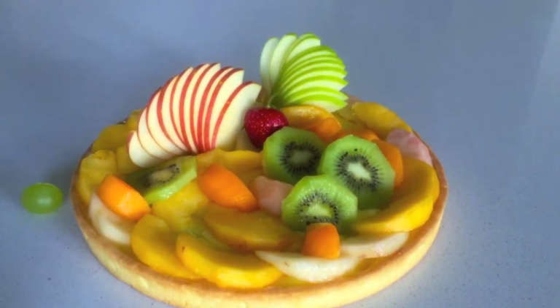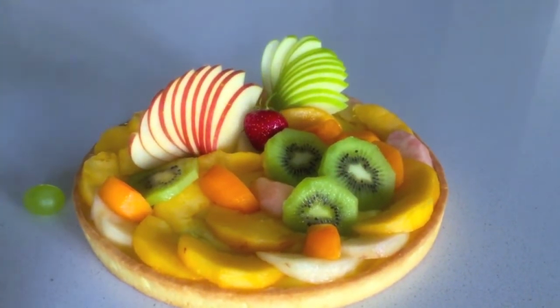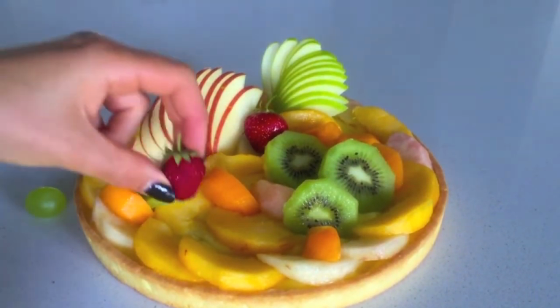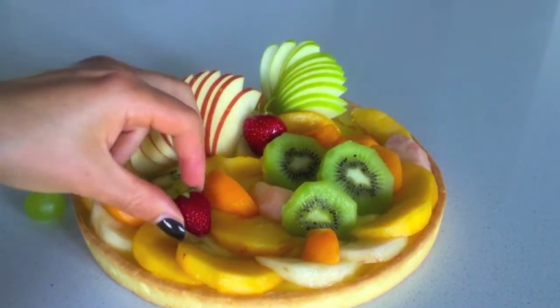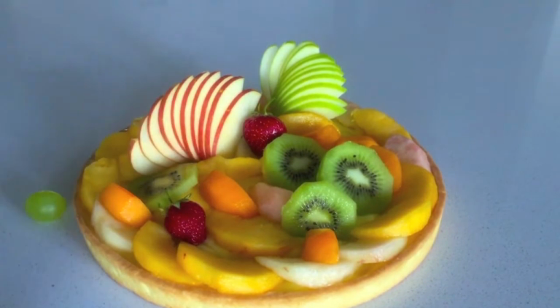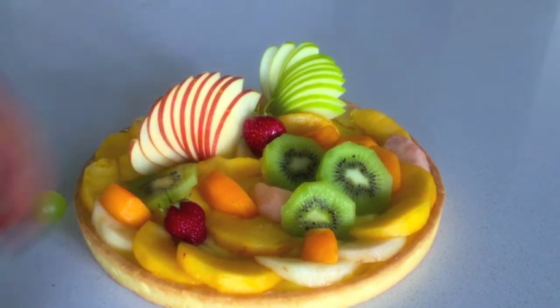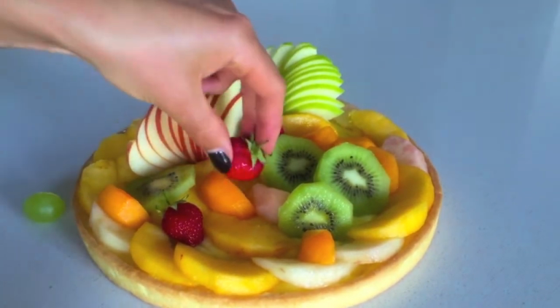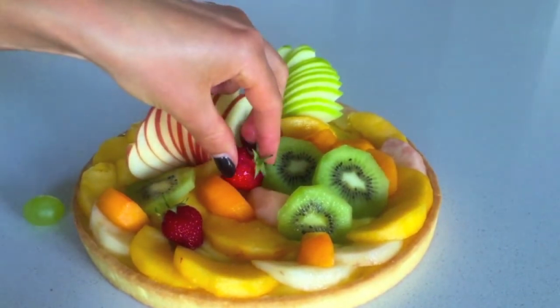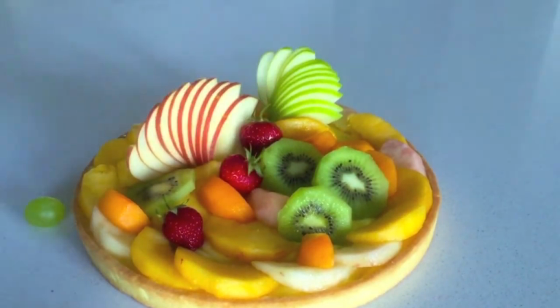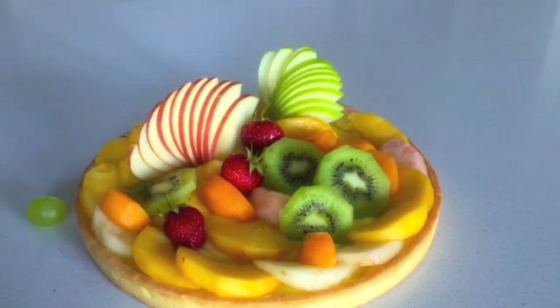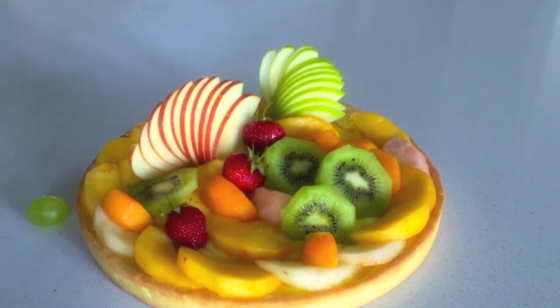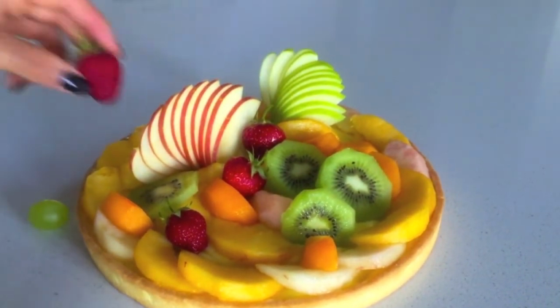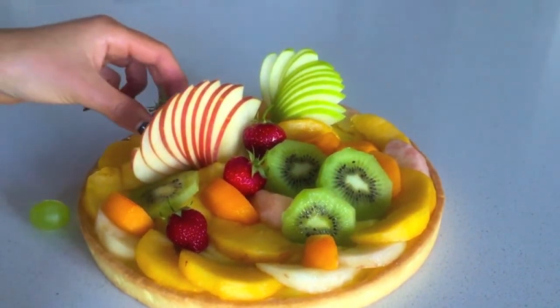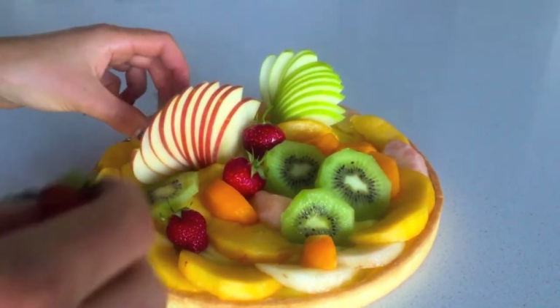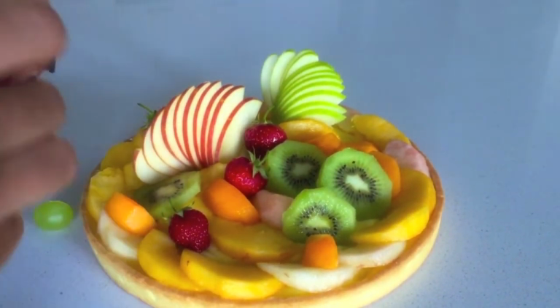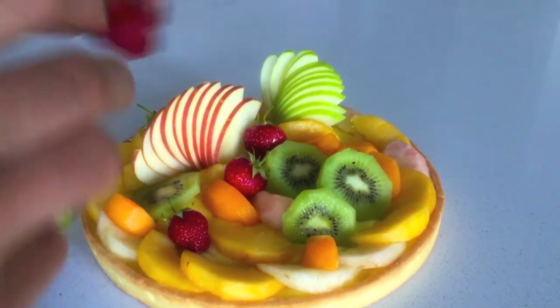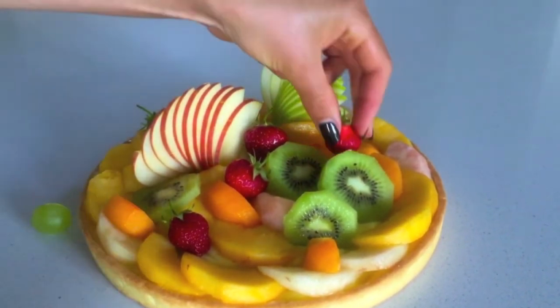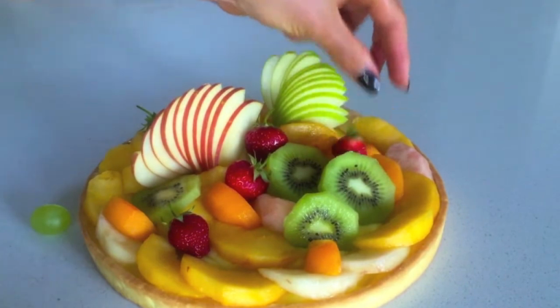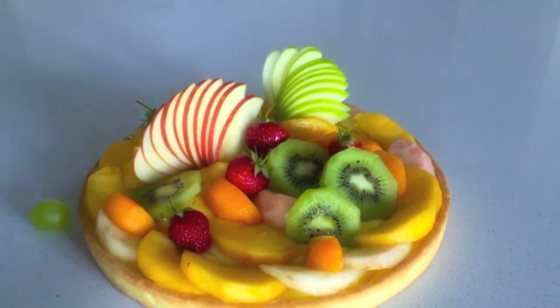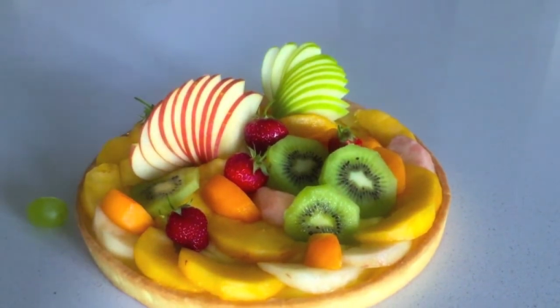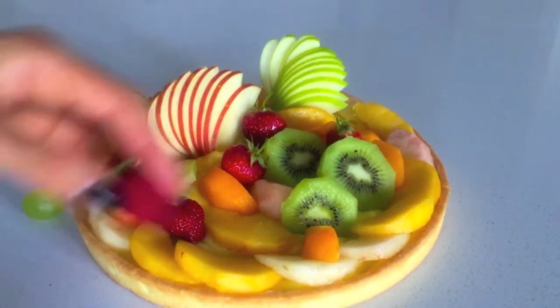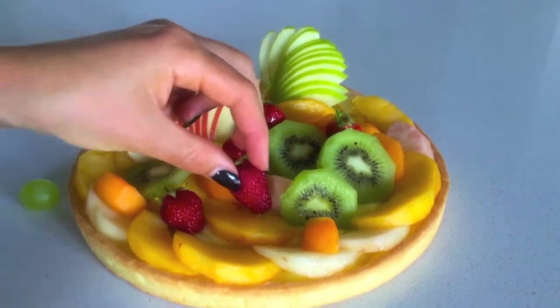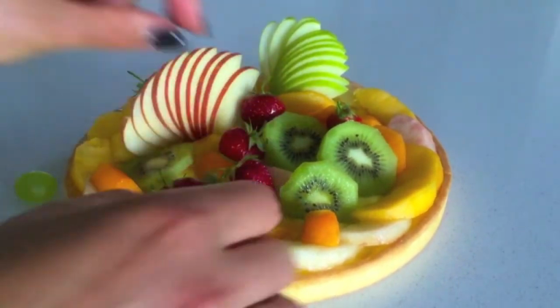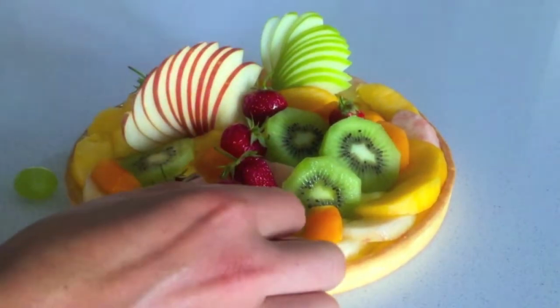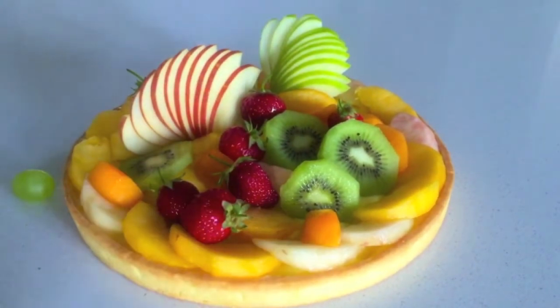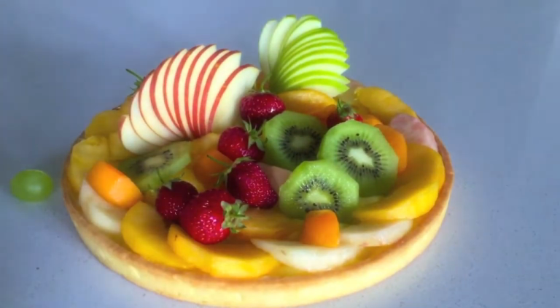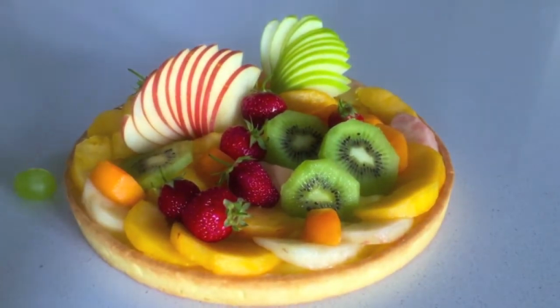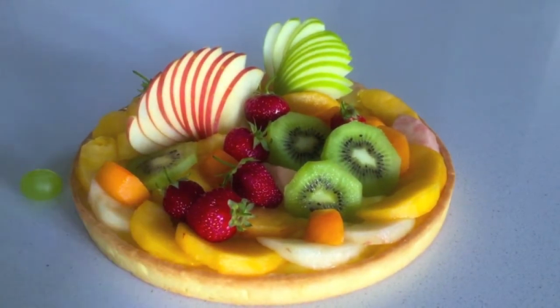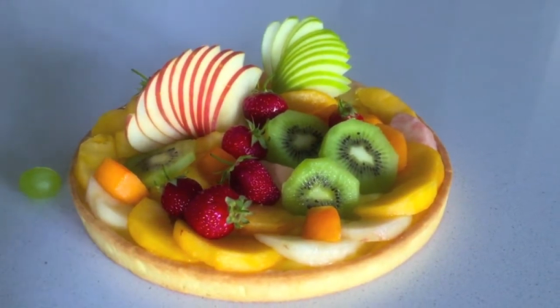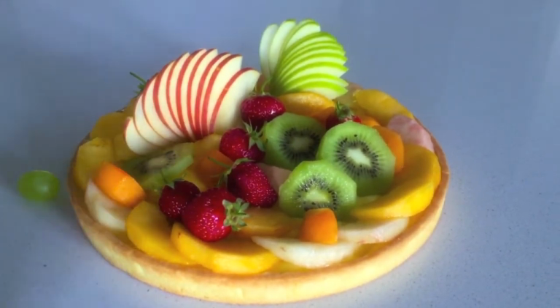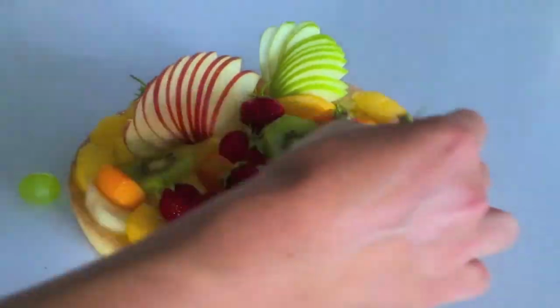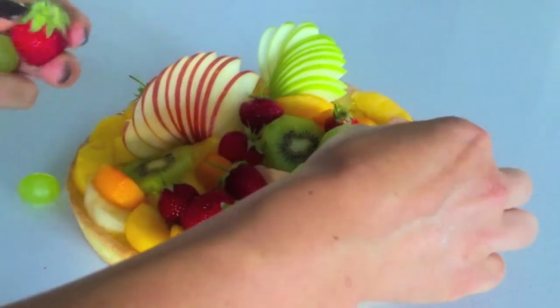I've put the rest of my peaches, some apricots, some kiwis, and am now adding some strawberries. Try to put them at different heights and different angles — really try to make it interesting. Just enjoy this part.